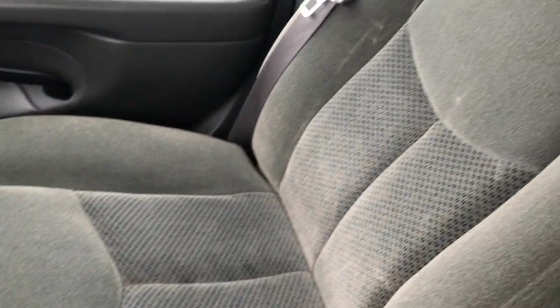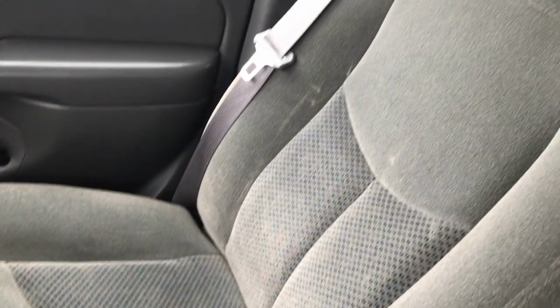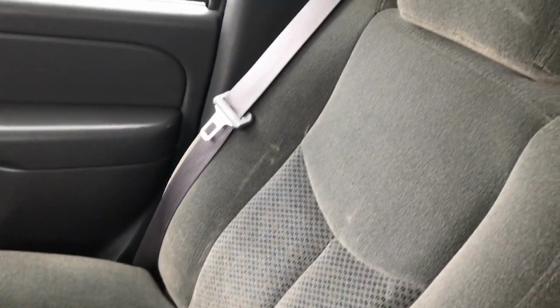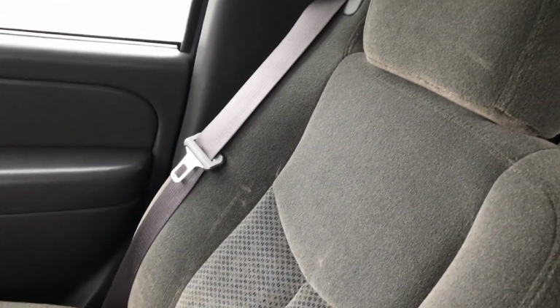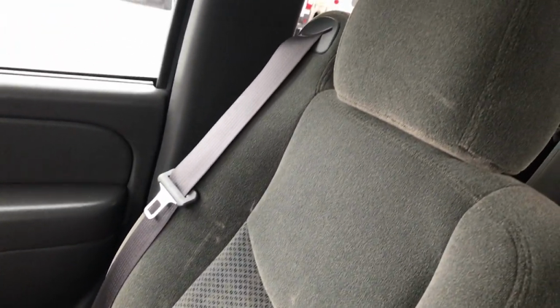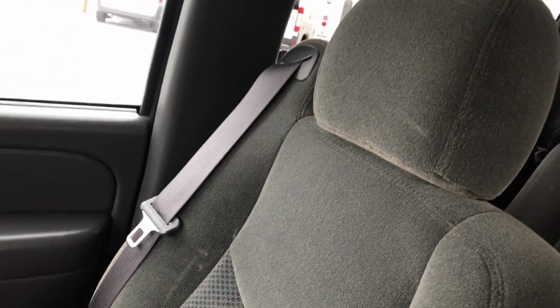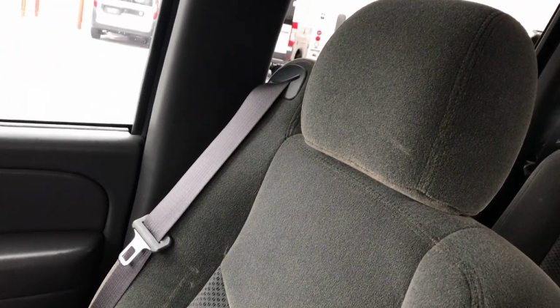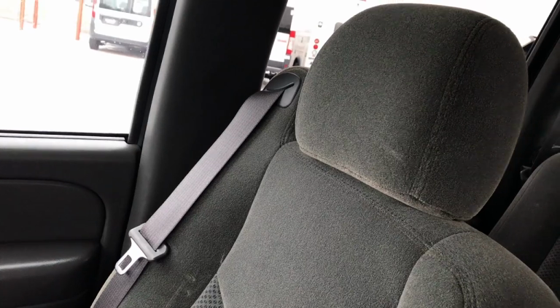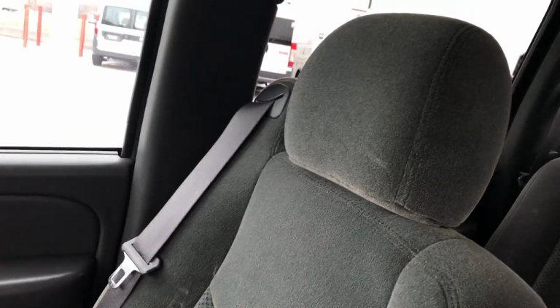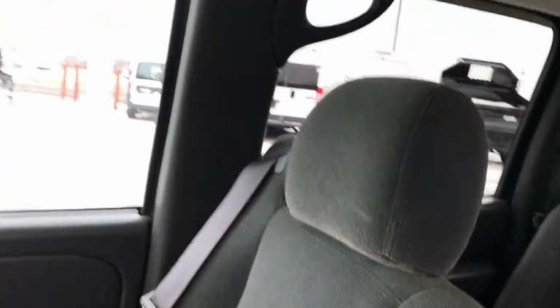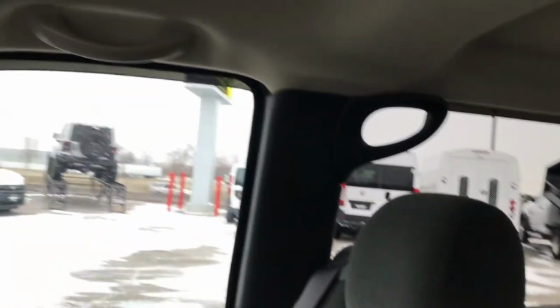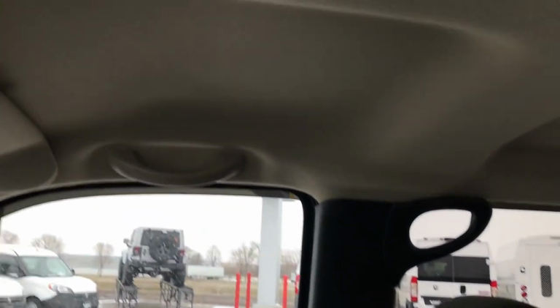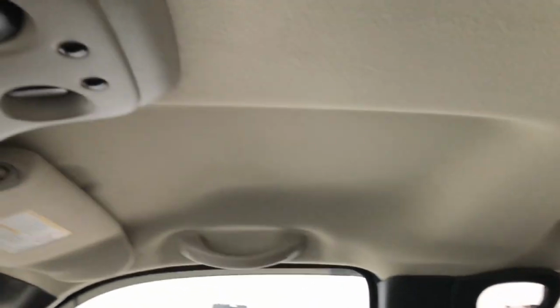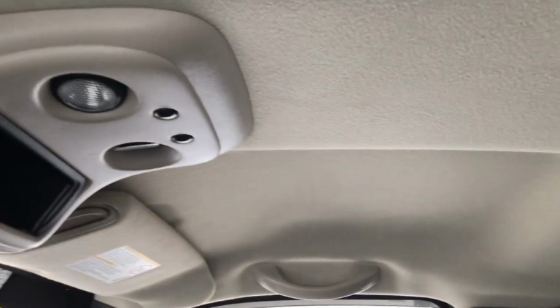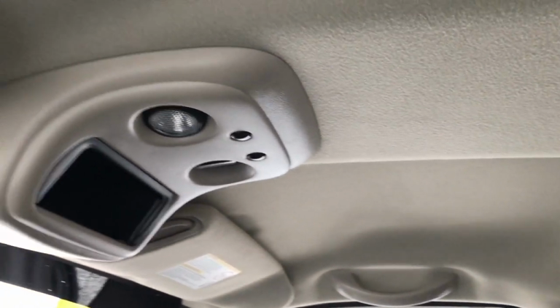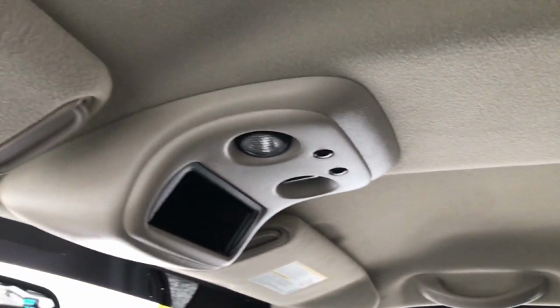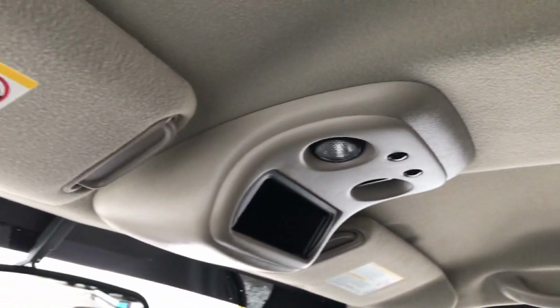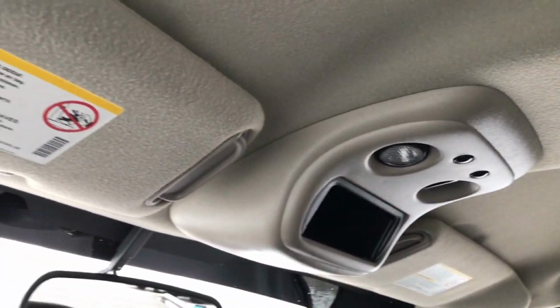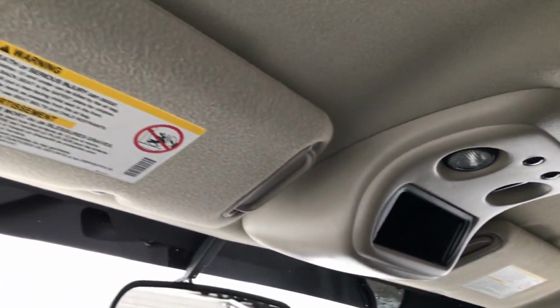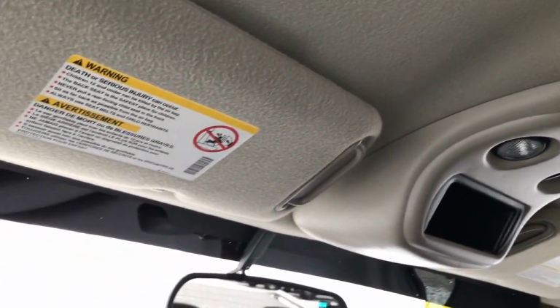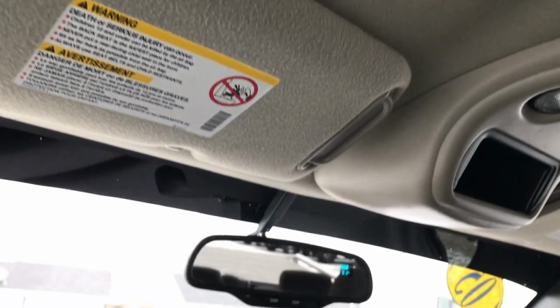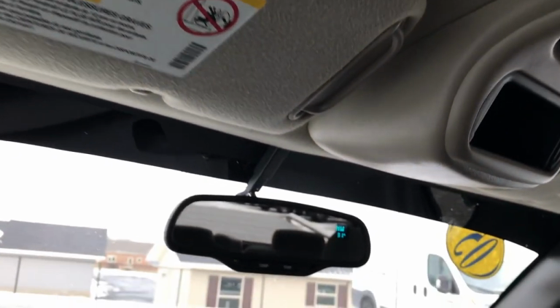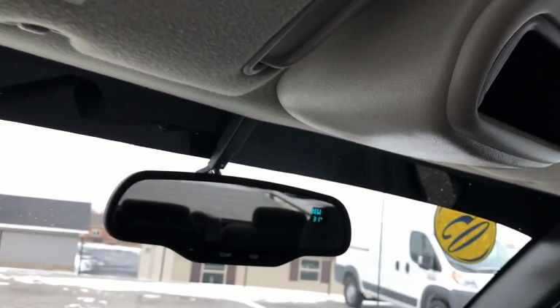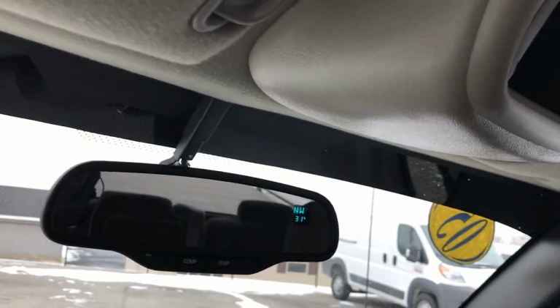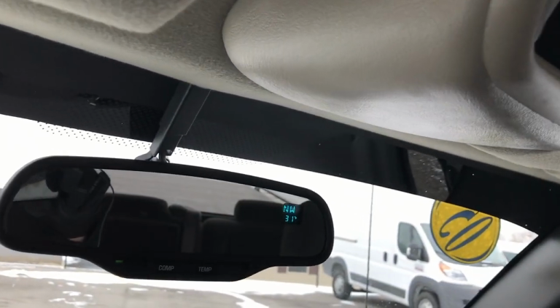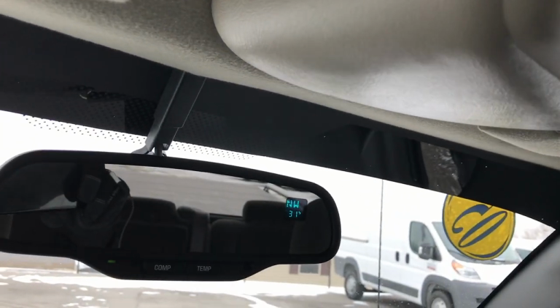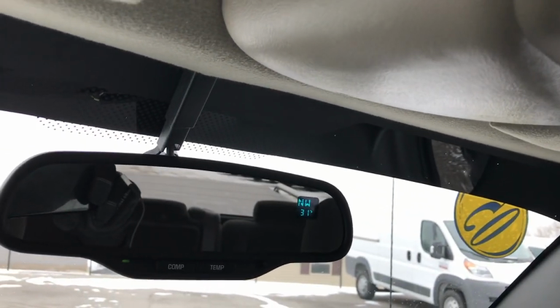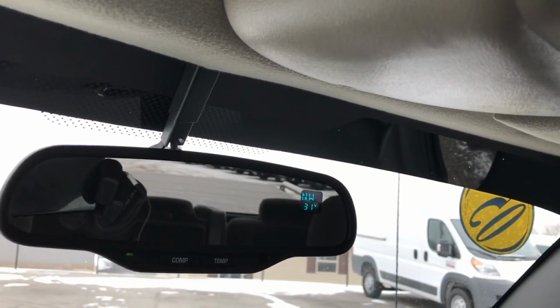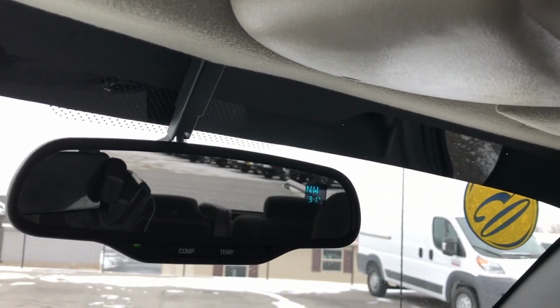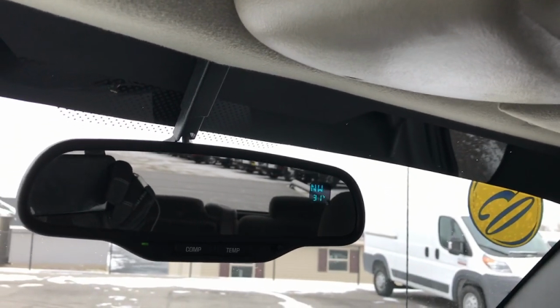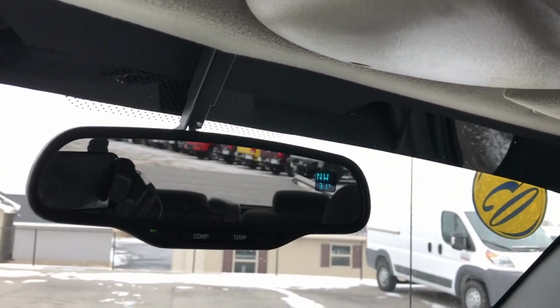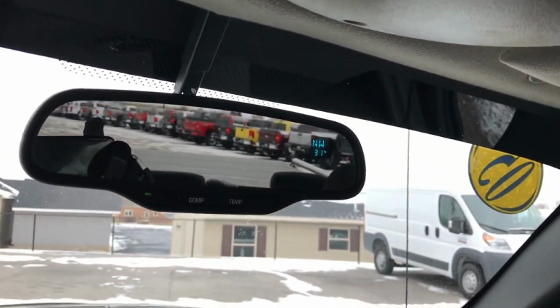Passenger seat is very clean as well, no rips or tears on that. This truck smells extremely clean inside — I don't think it's ever been smoked in. And it has a compass temperature rear-view mirror.